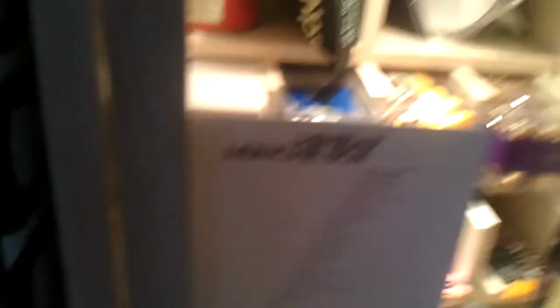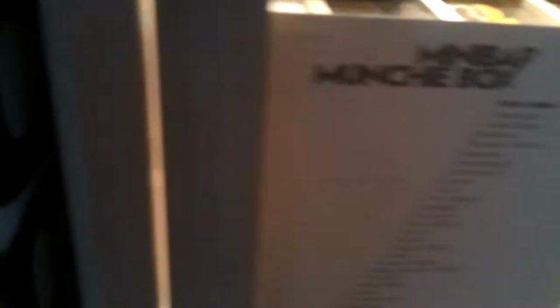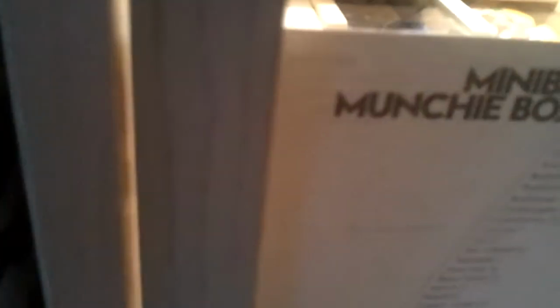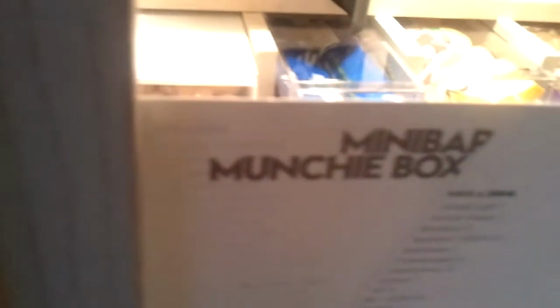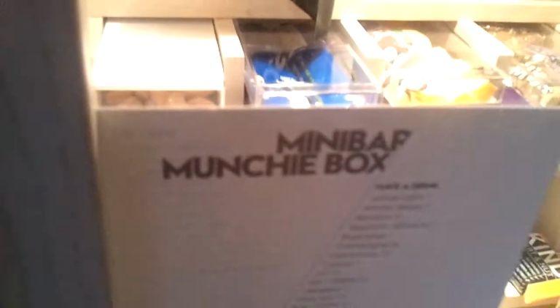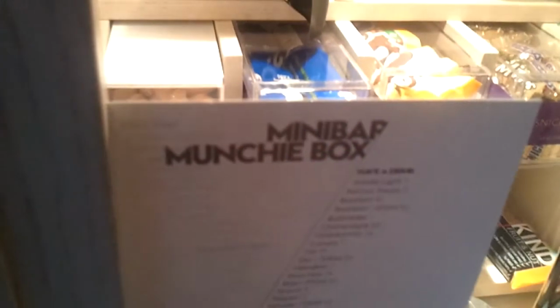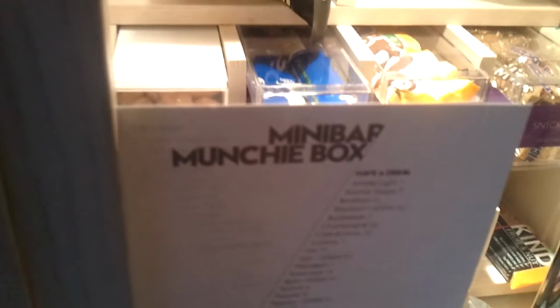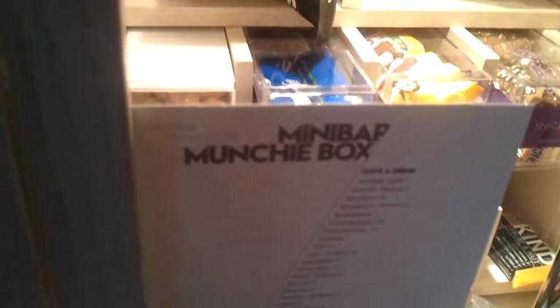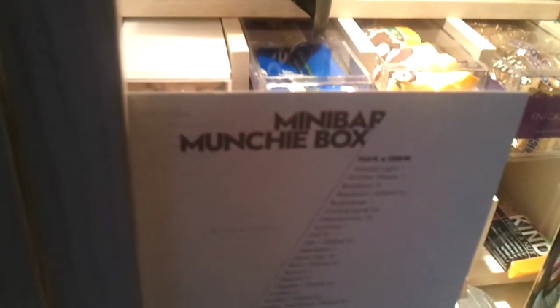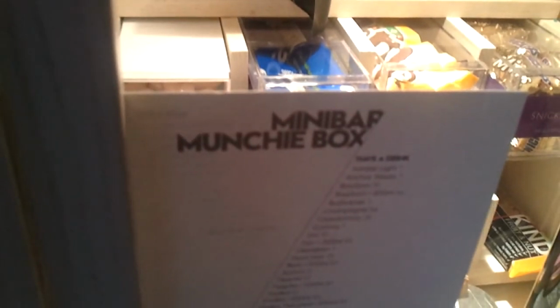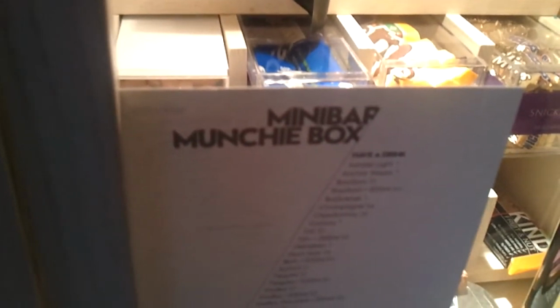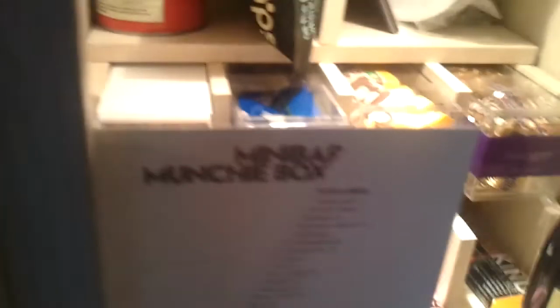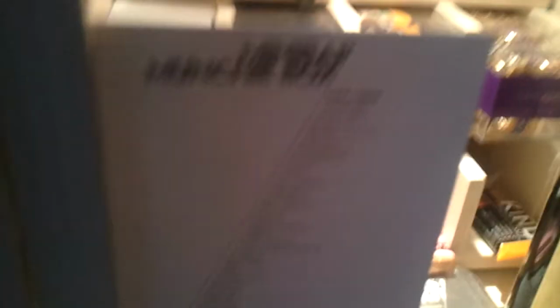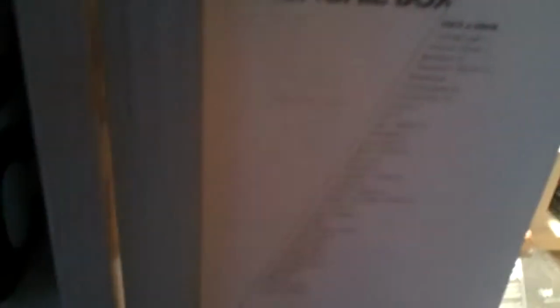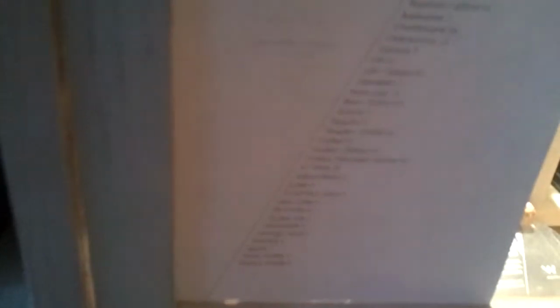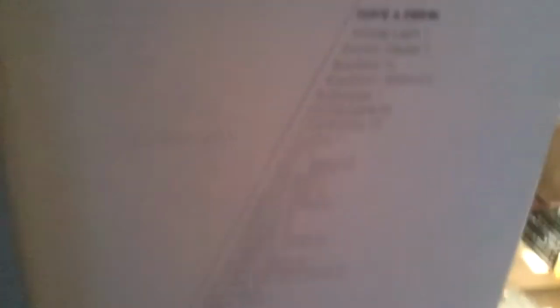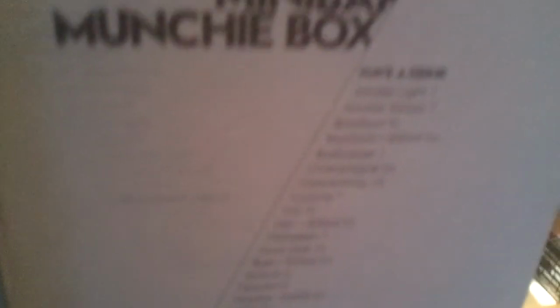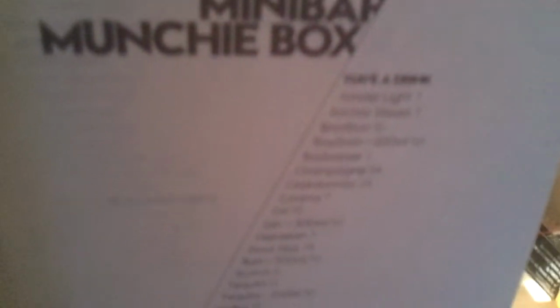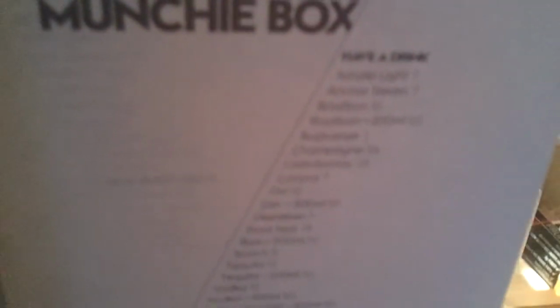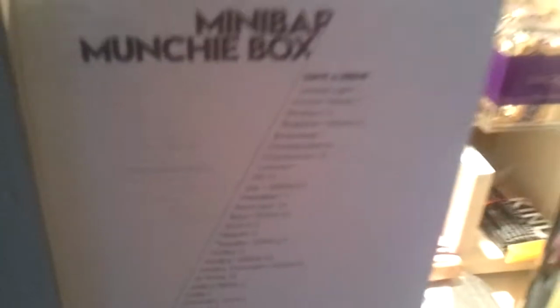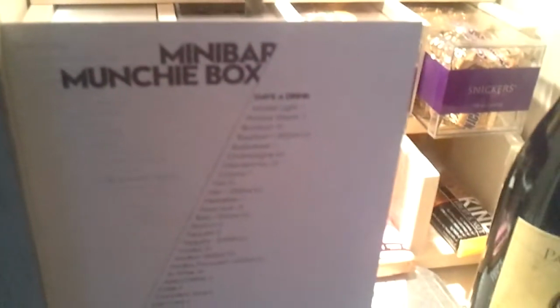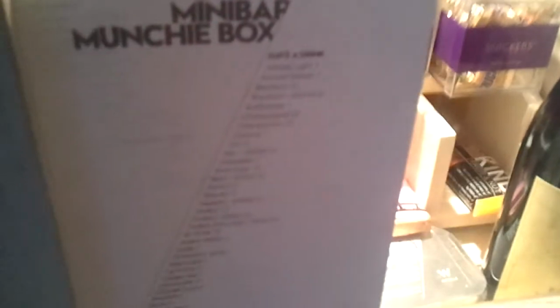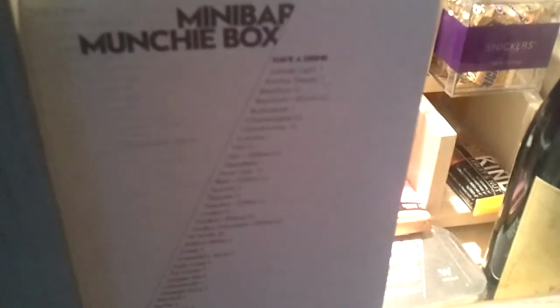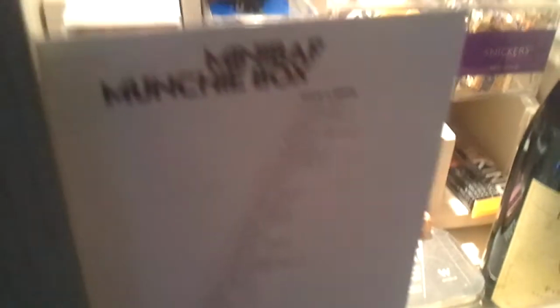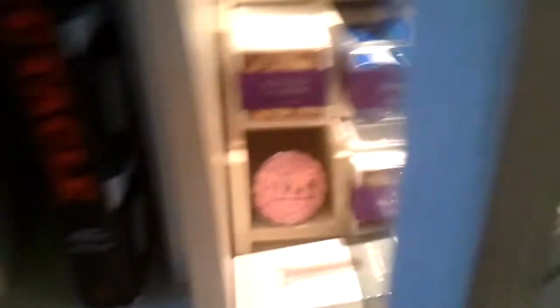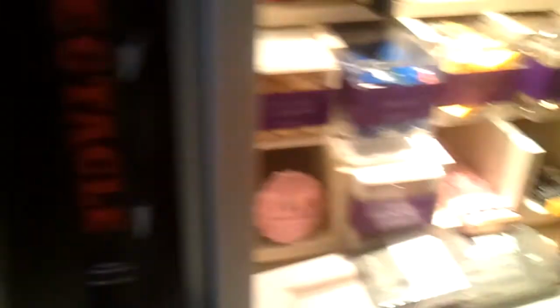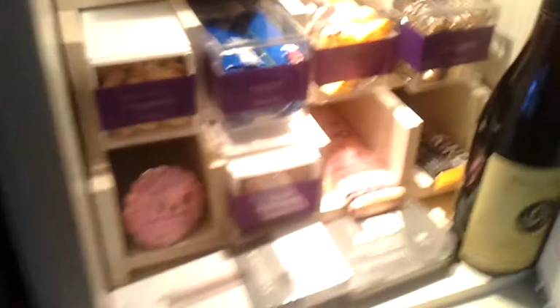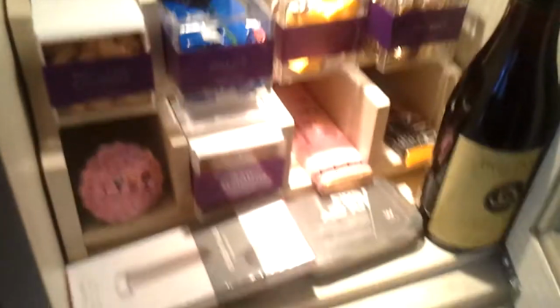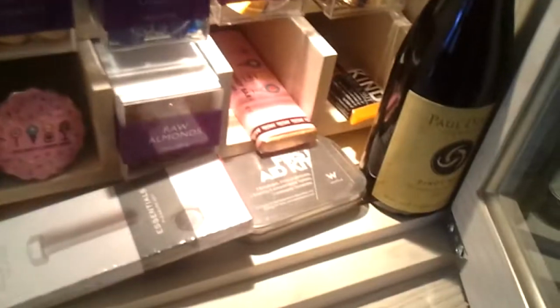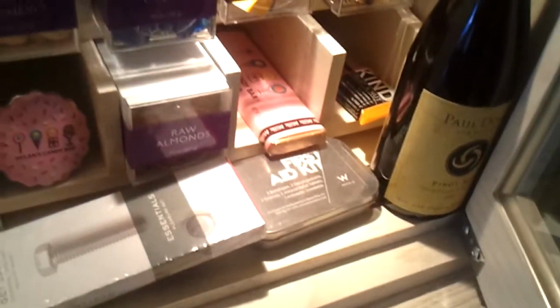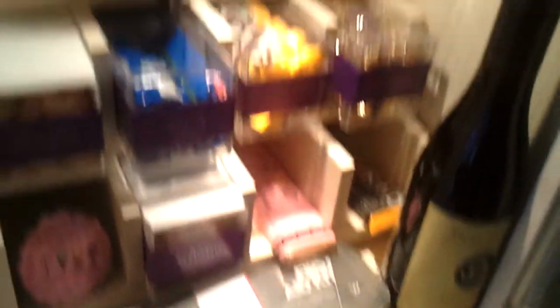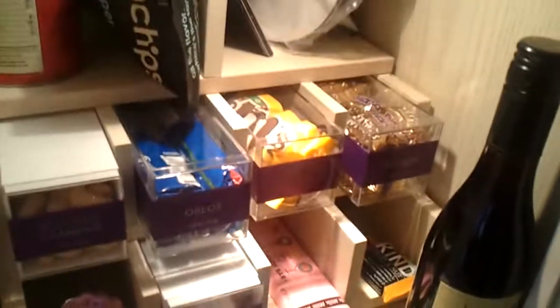Here's another one of the little signs — the minibar munchy box. They have prices for all the things. You can't really see them, it's pretty small. But there are all kinds of good stuff in here.